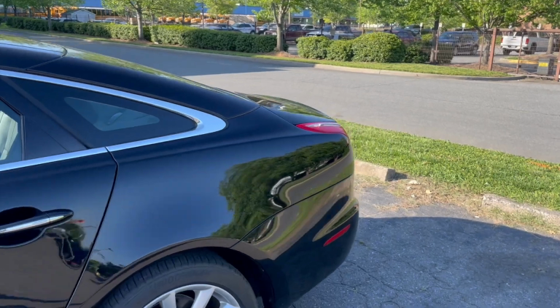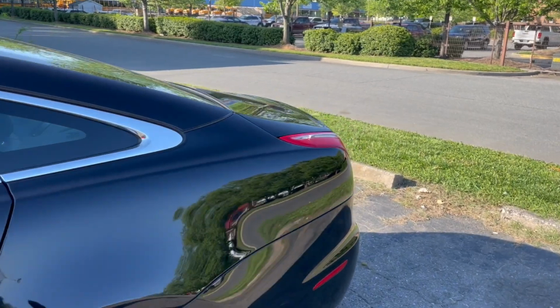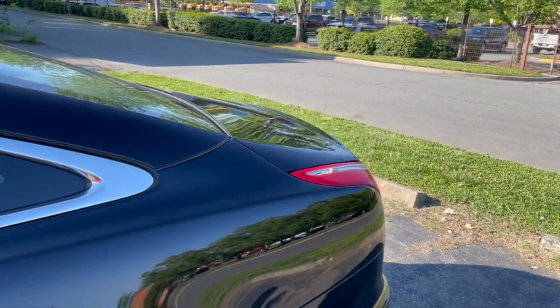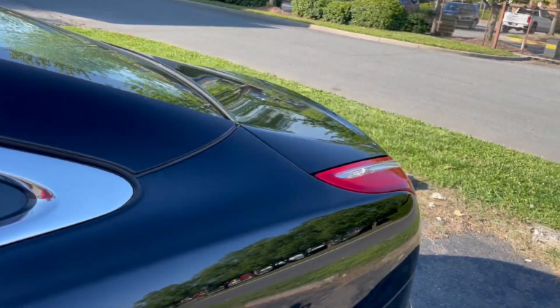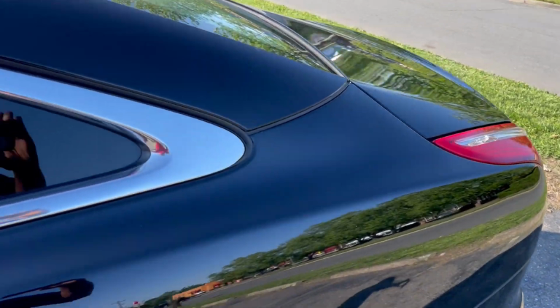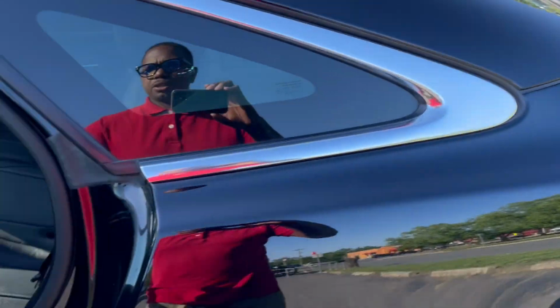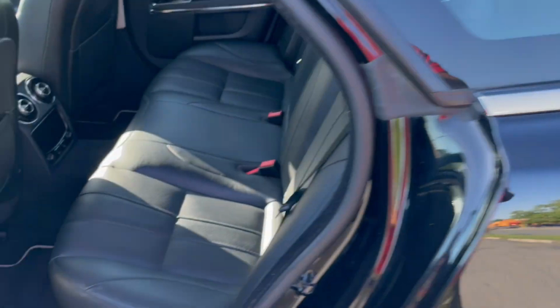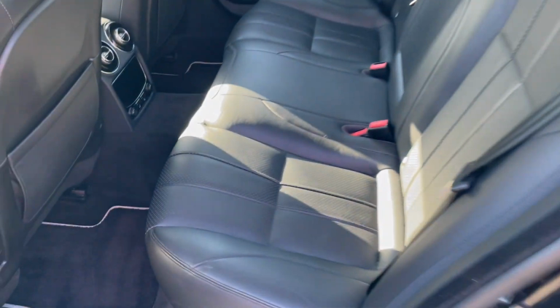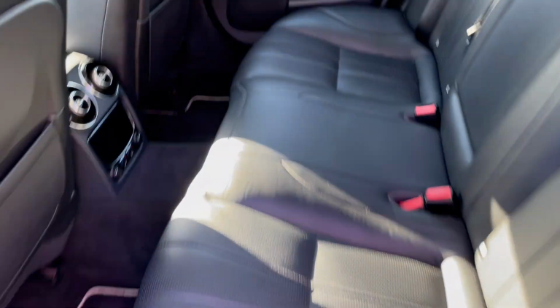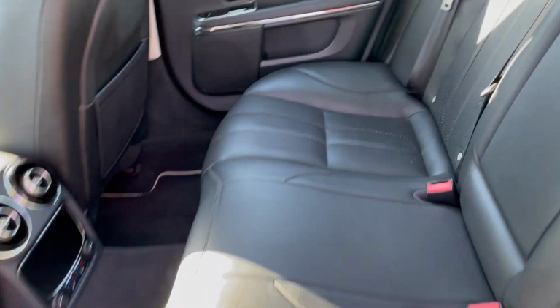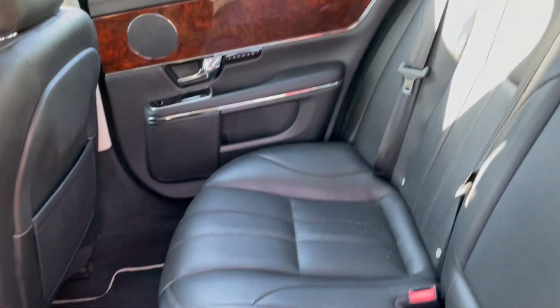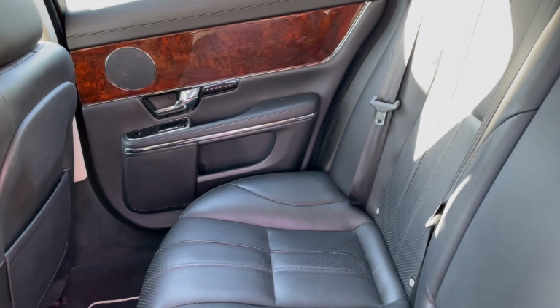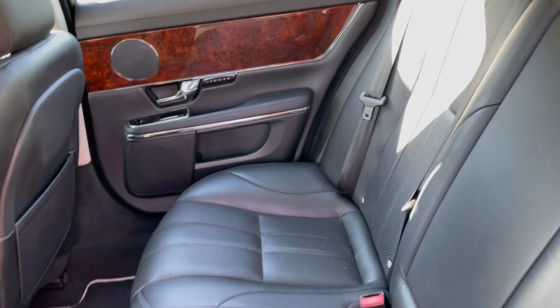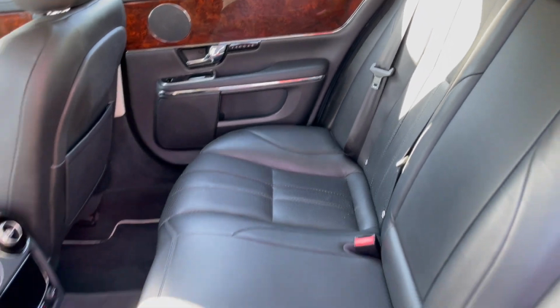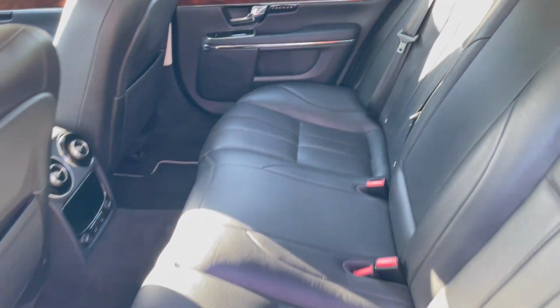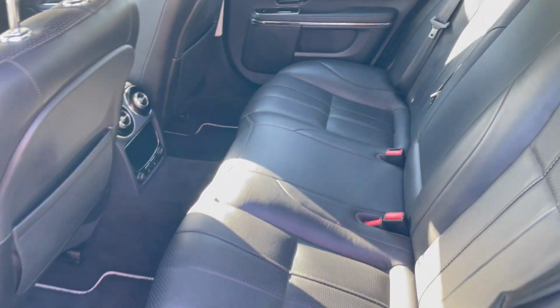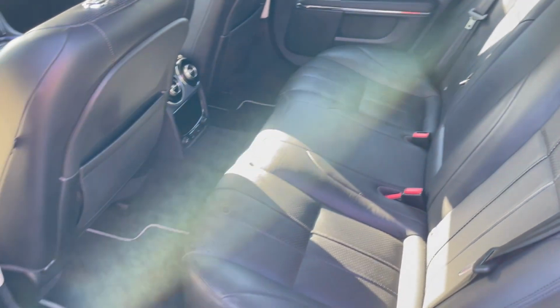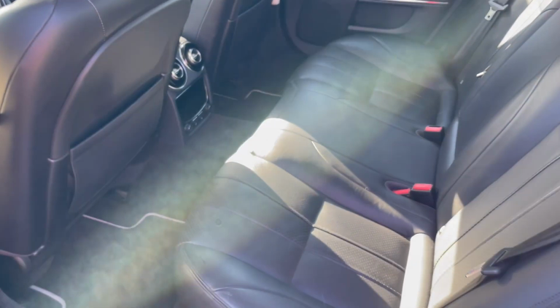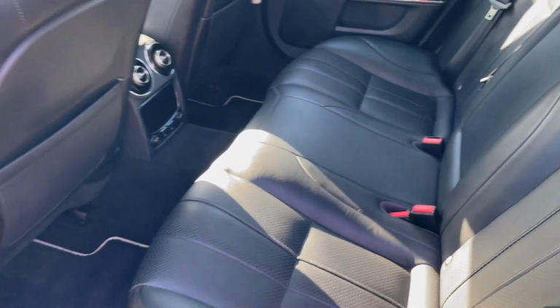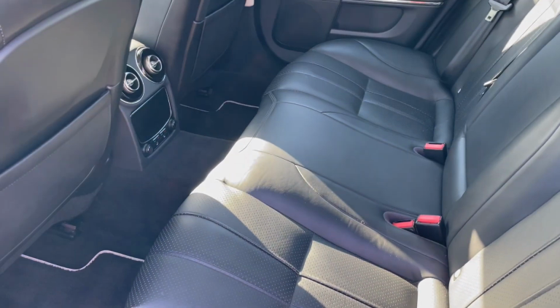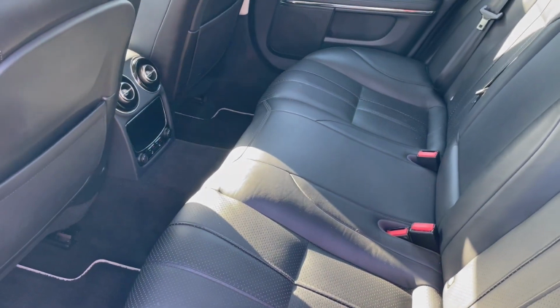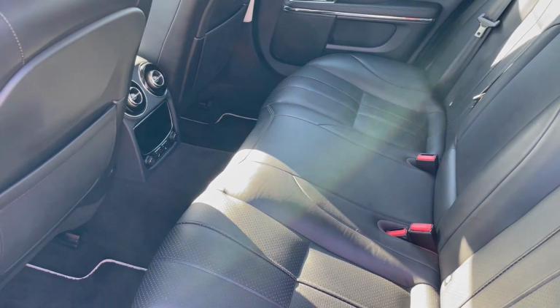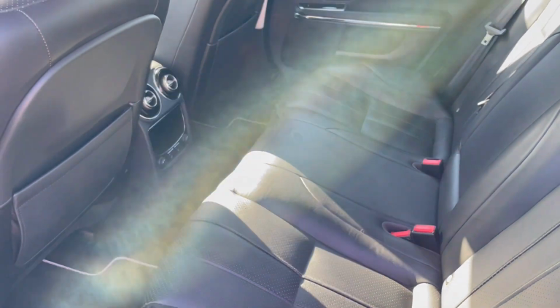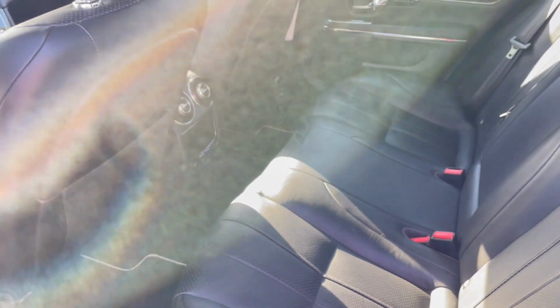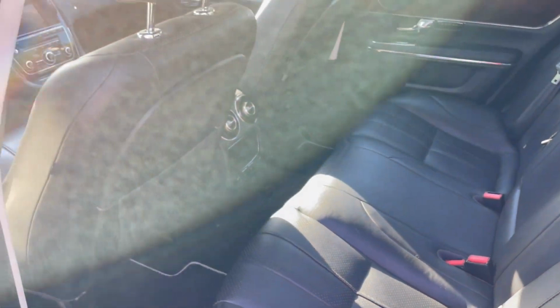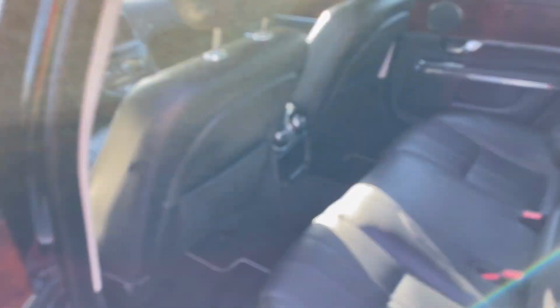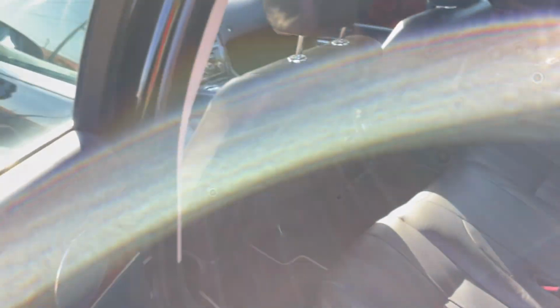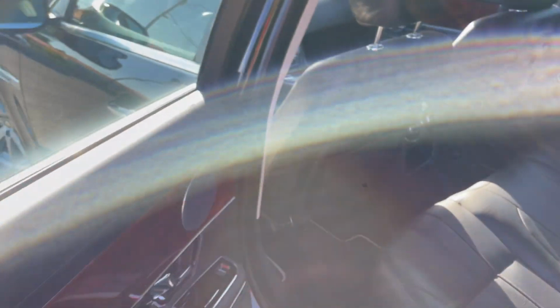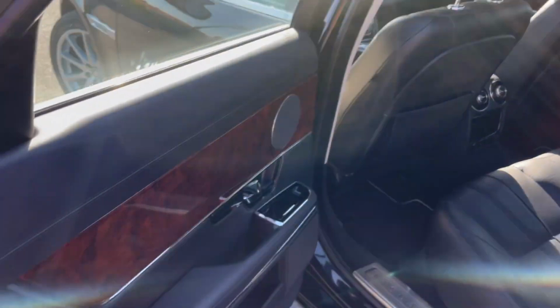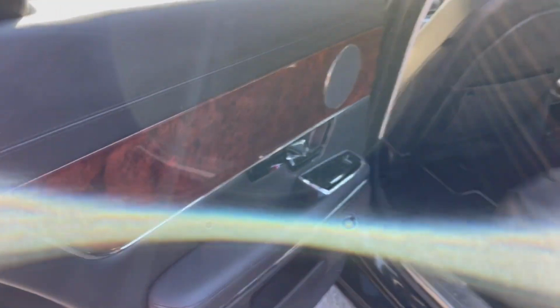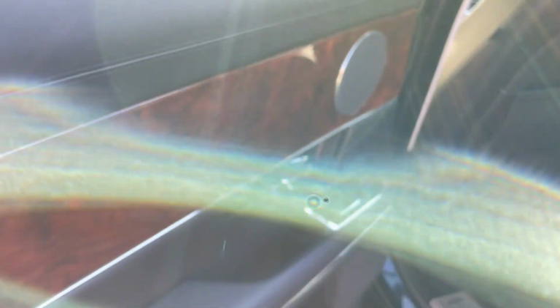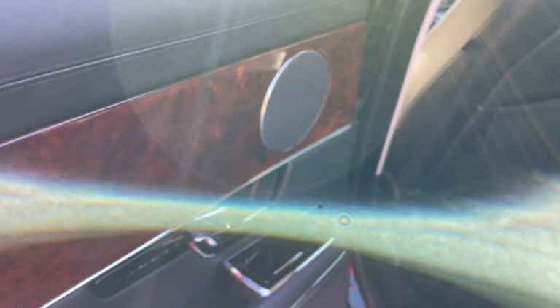Full-size Jaguar. Look at this interior. Heated rear seats. Still smells like a brand new car on the inside. Wood grain interior.